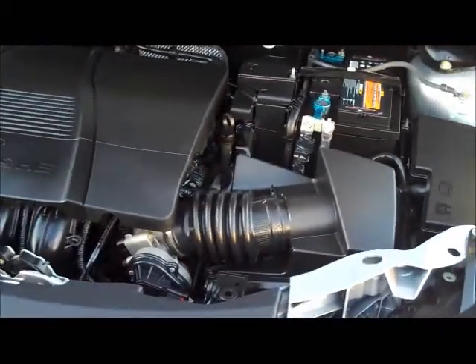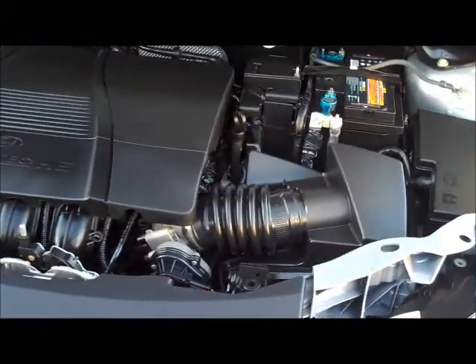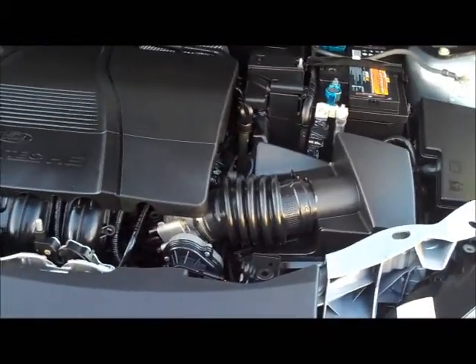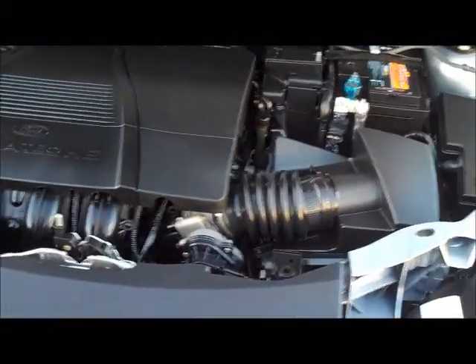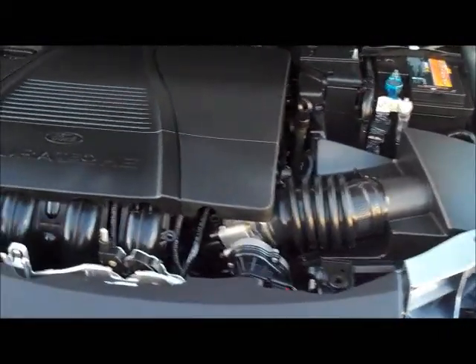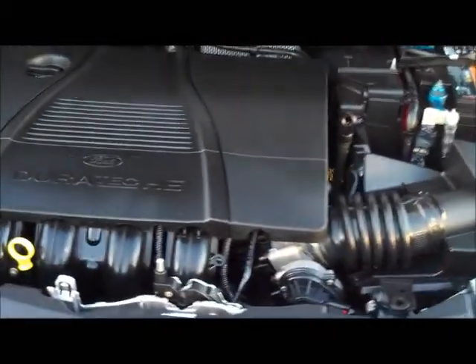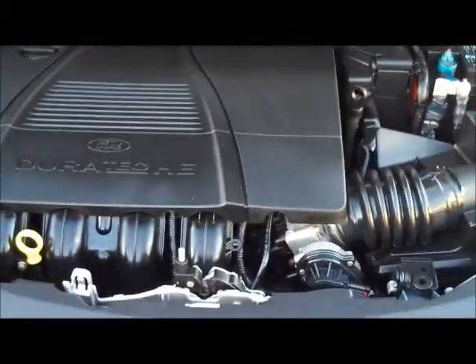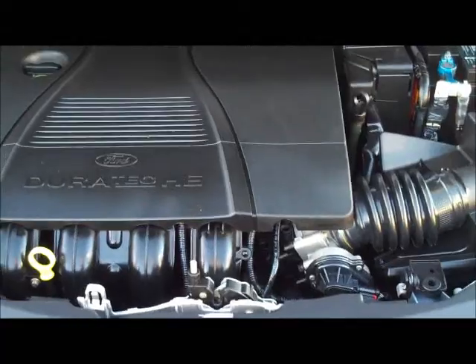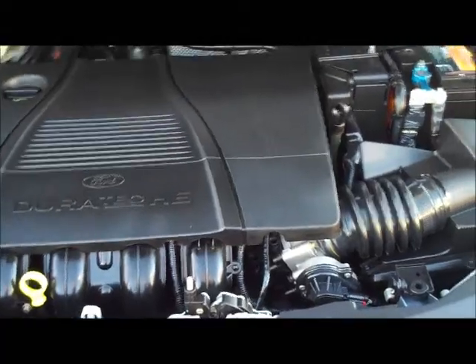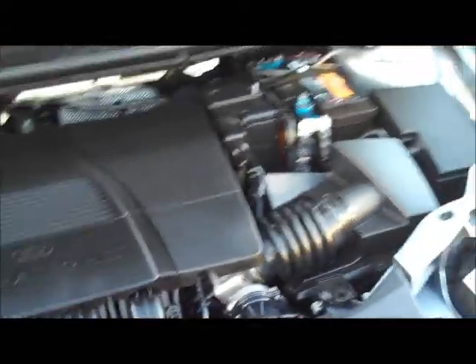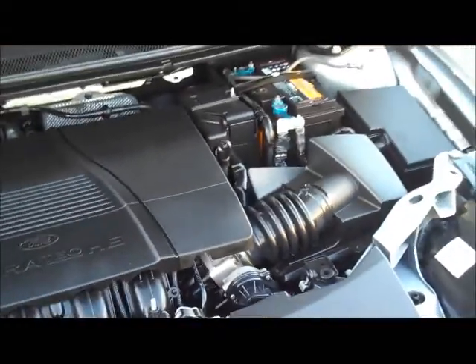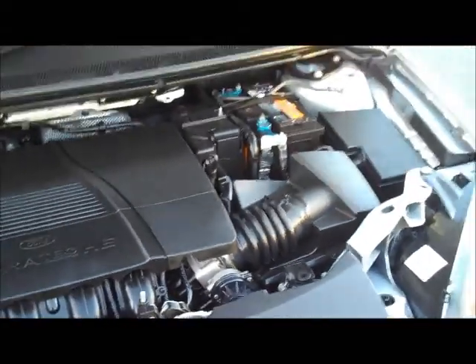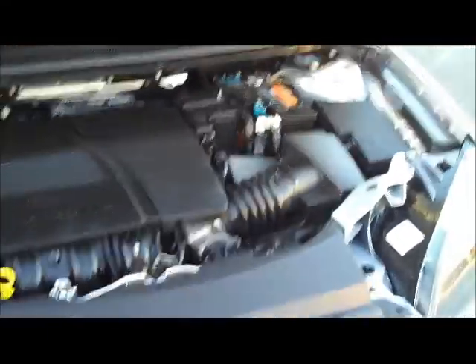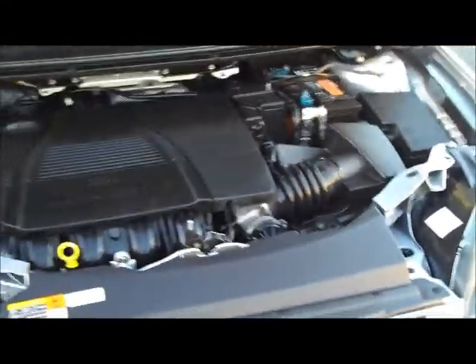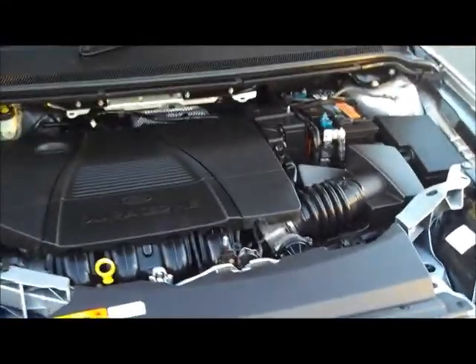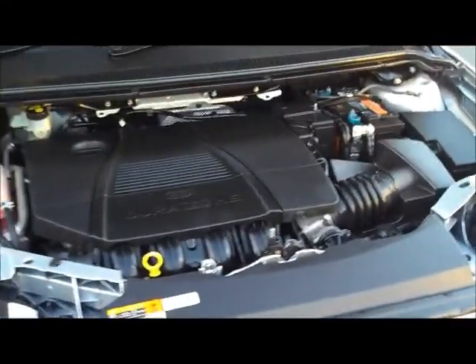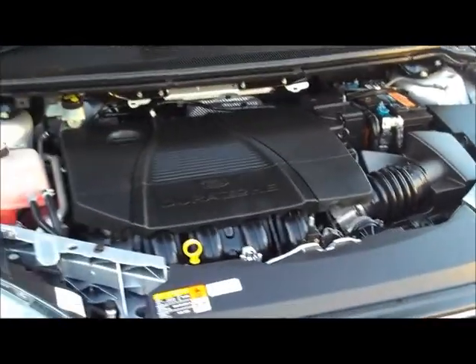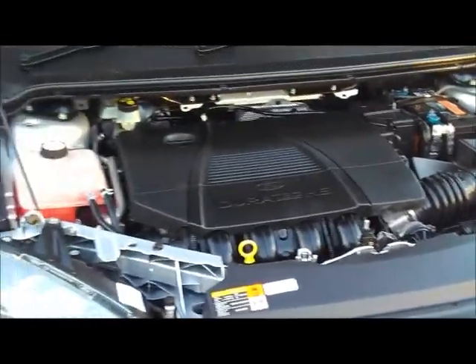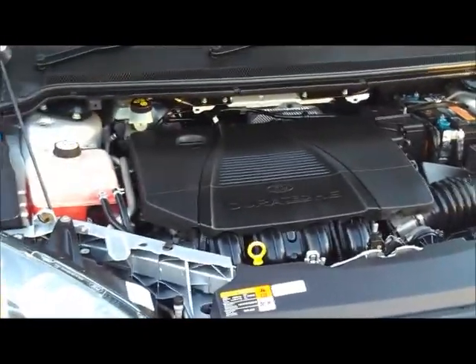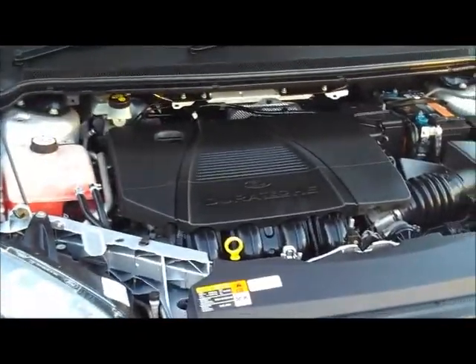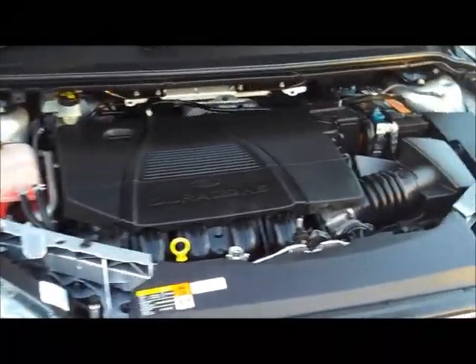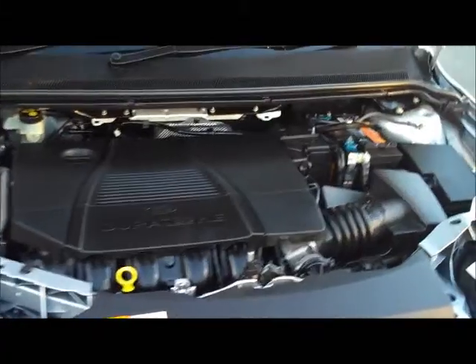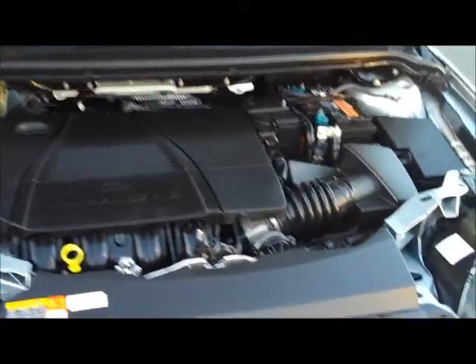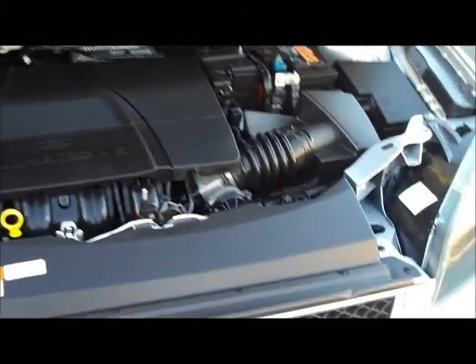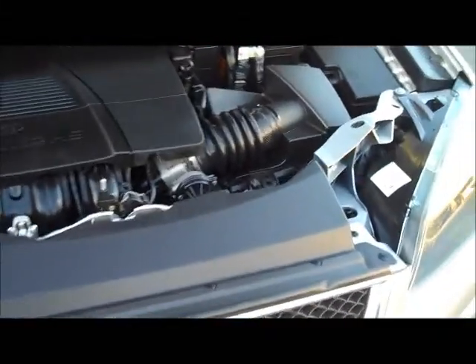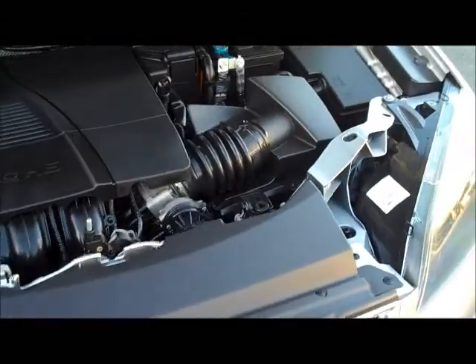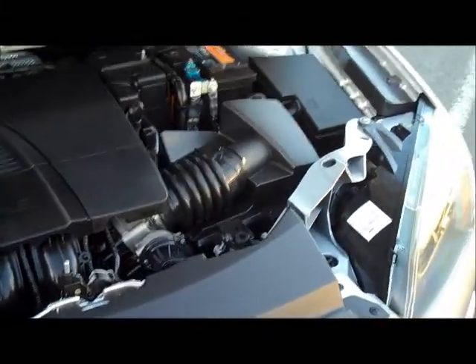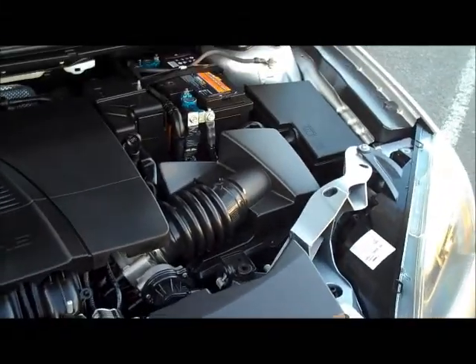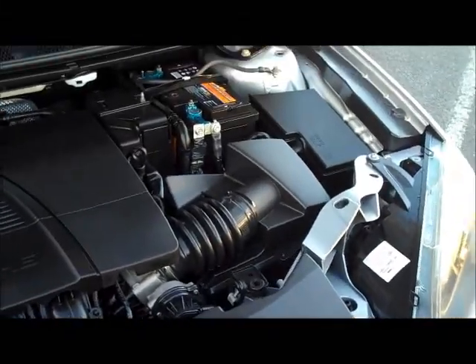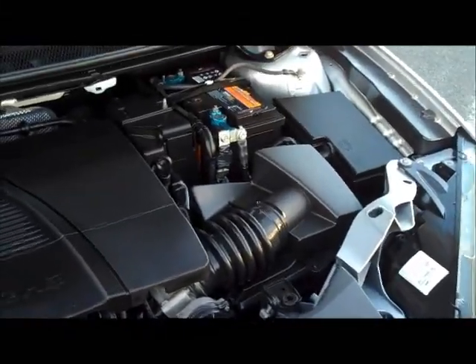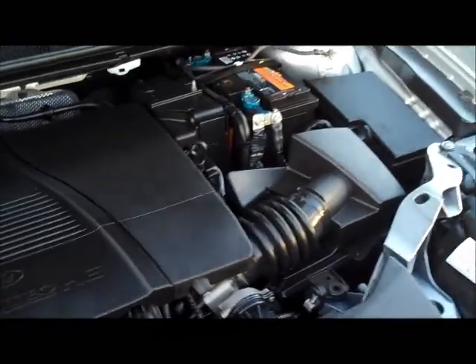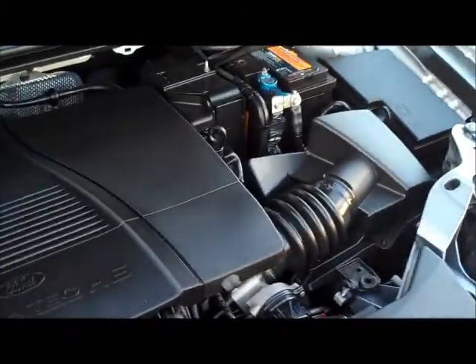This gives you 8 litres per 100km — fuel consumption is extremely low in this car. It's actually an ideal first car for somebody, based on the fact it has a 55-litre fuel tank.